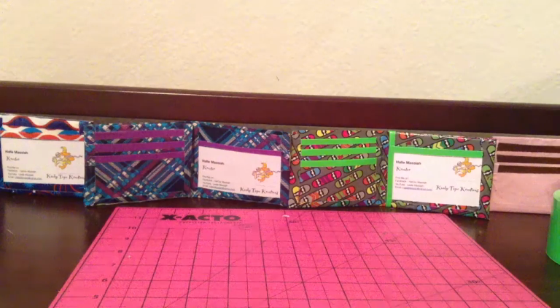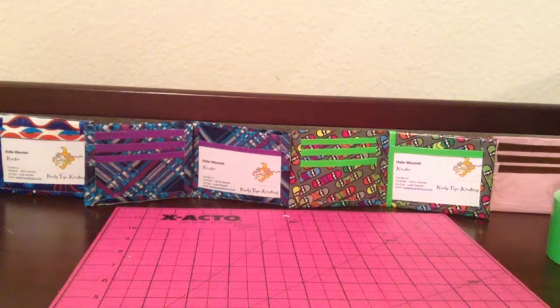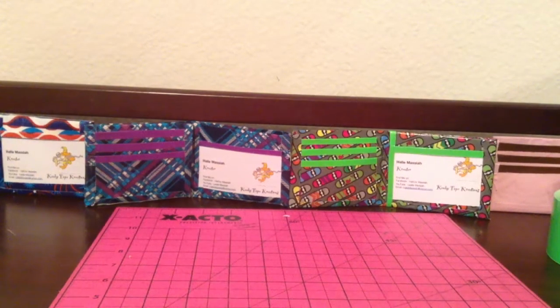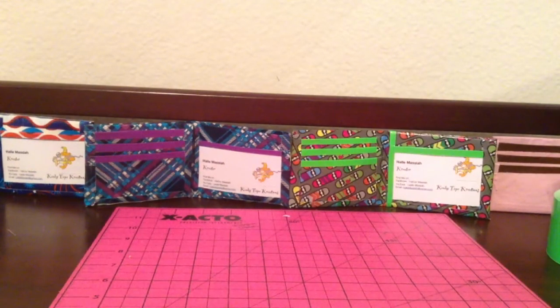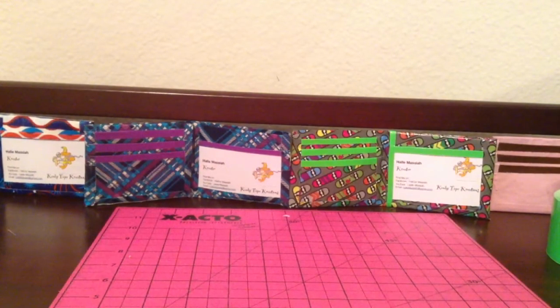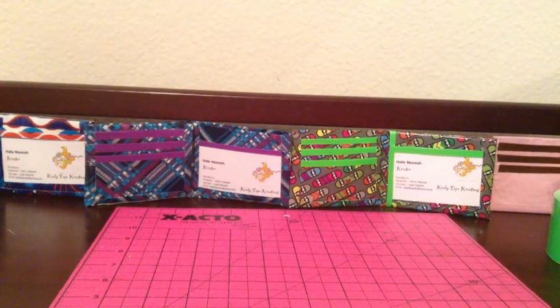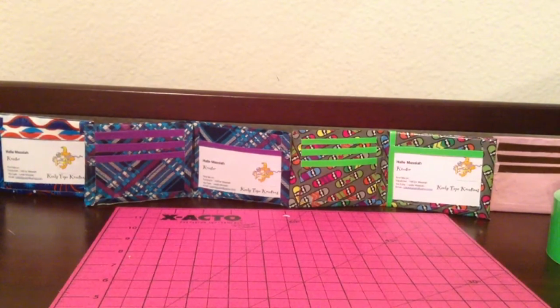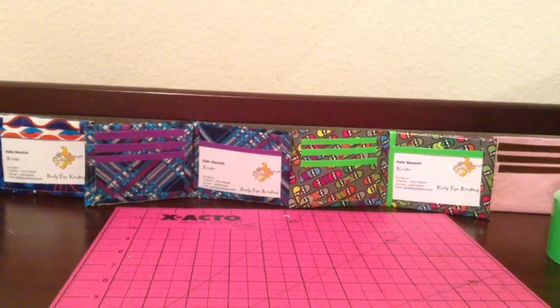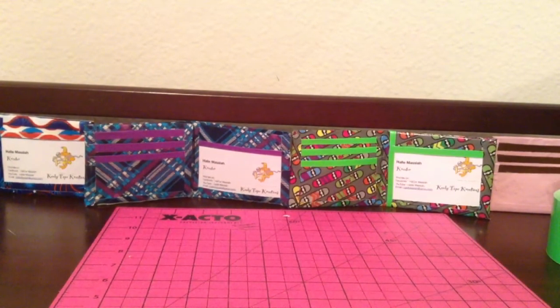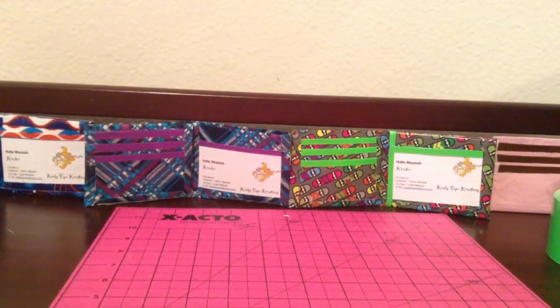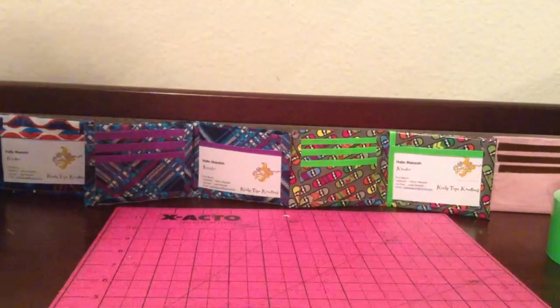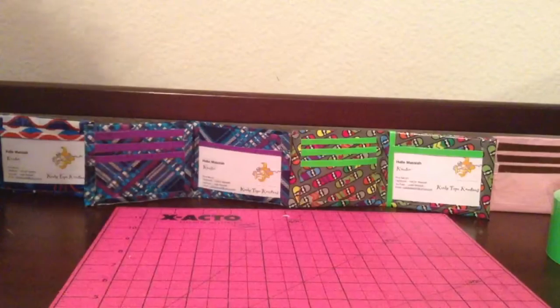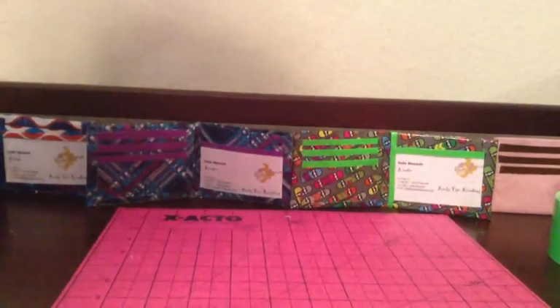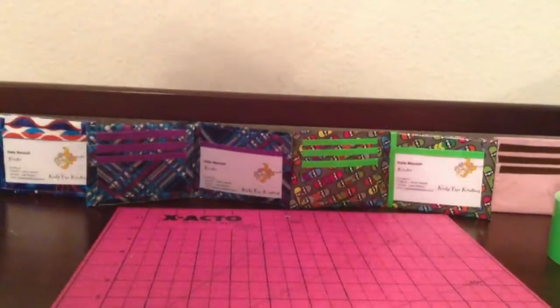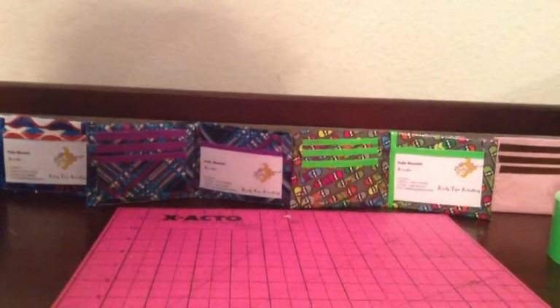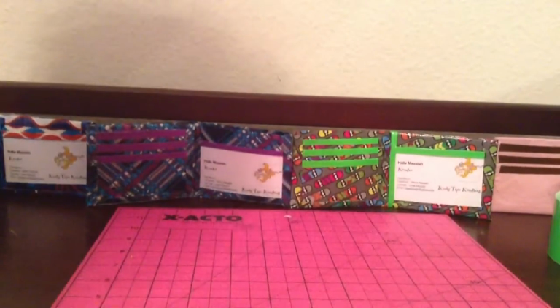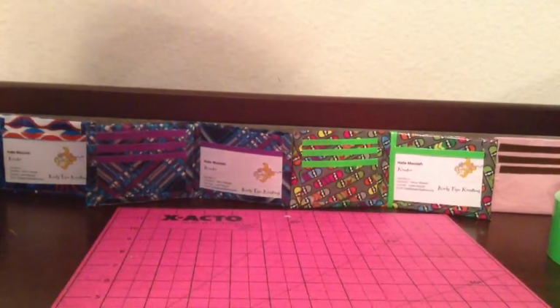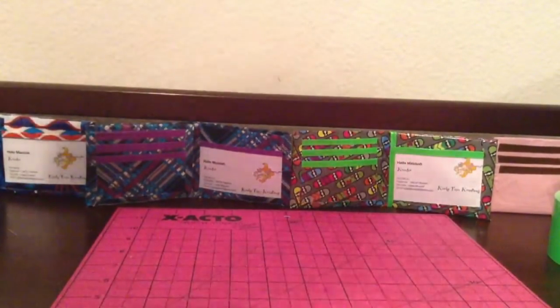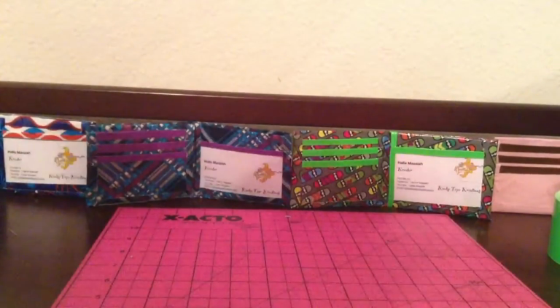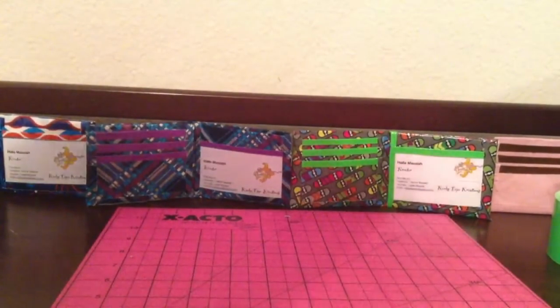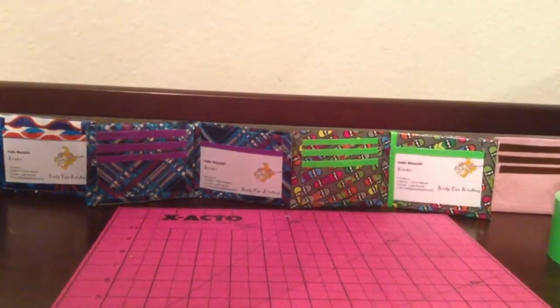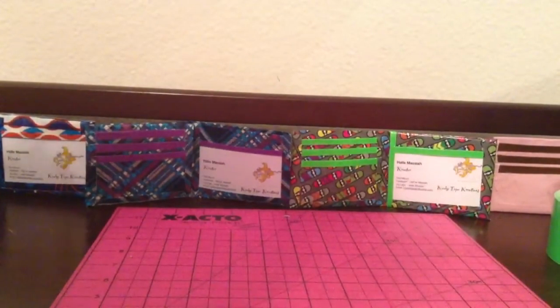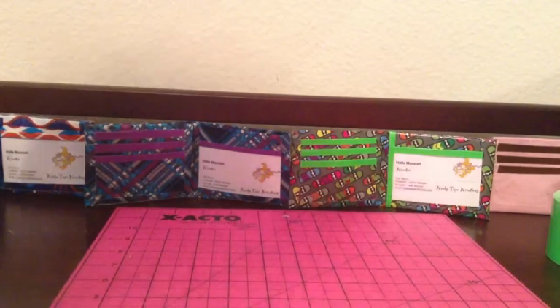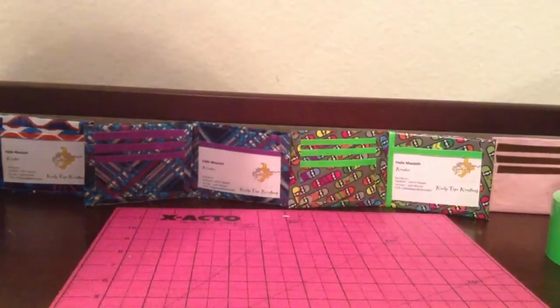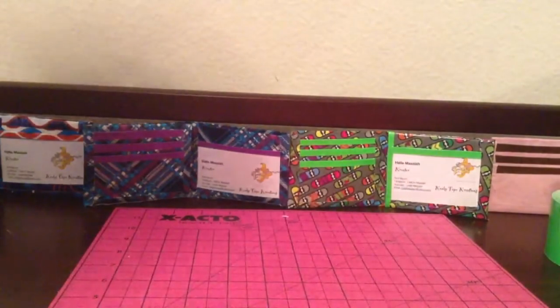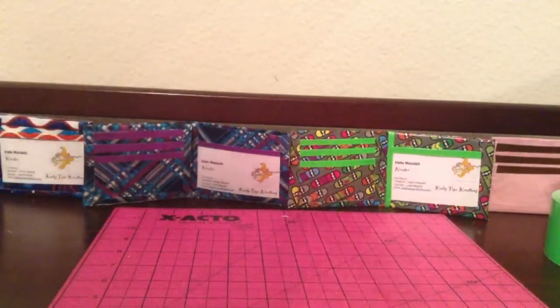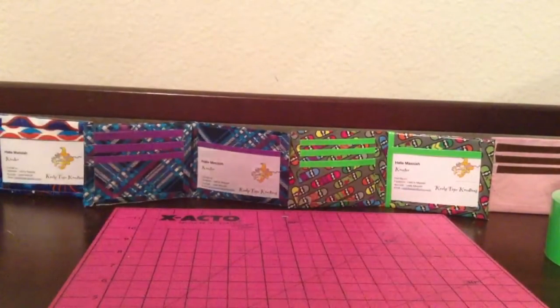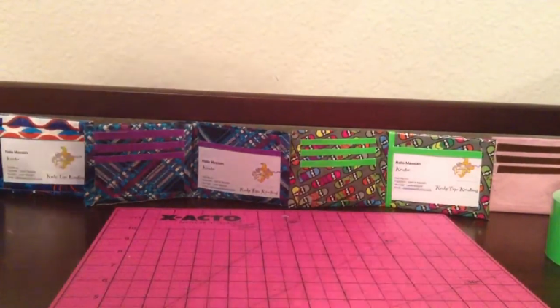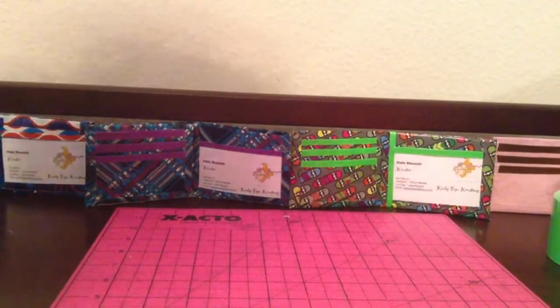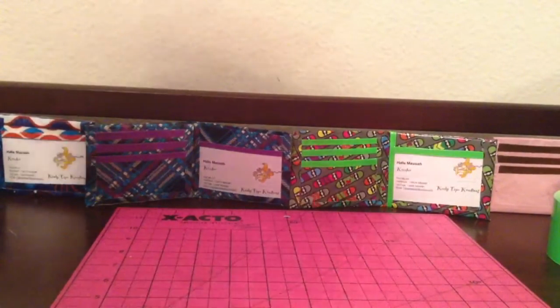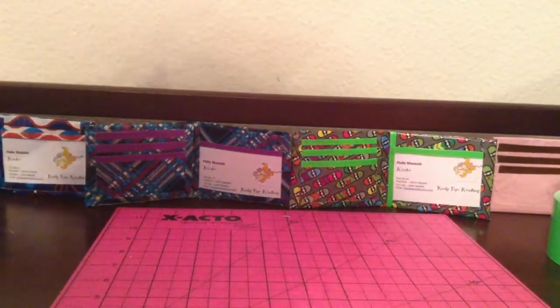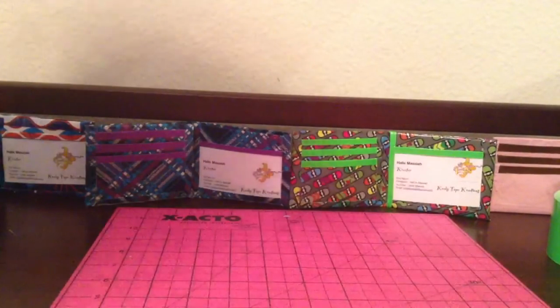Hi guys, it's Kooky Tape Creations here, and I'm going to be starting to do Crafts of the Week, like Delightful Duct Tape, but I'm just going to start out right now showing you some of the new tape I got and my business cards and stuff like that.